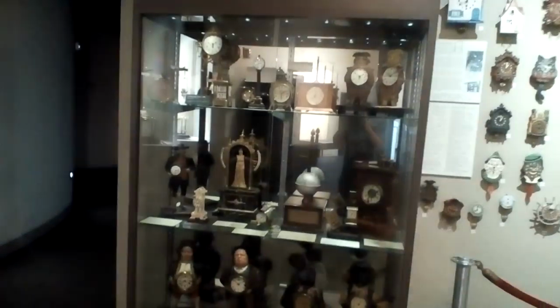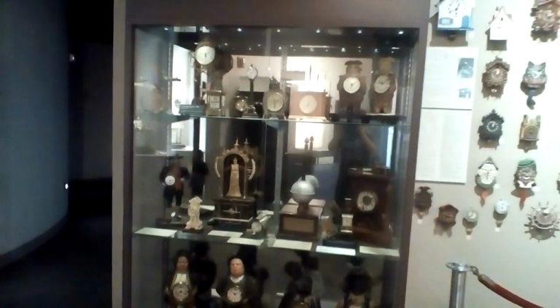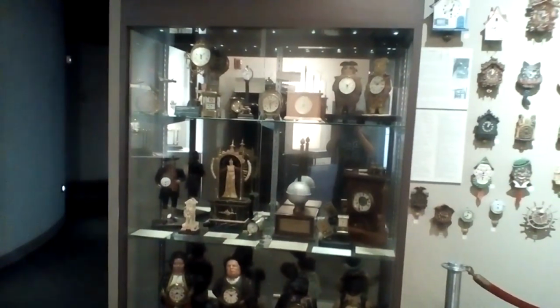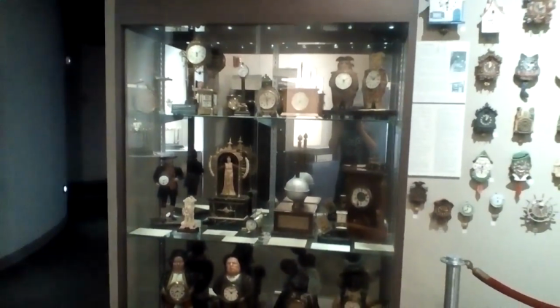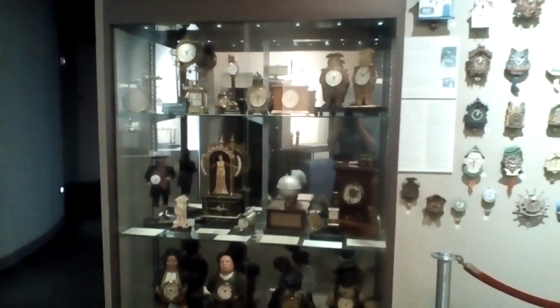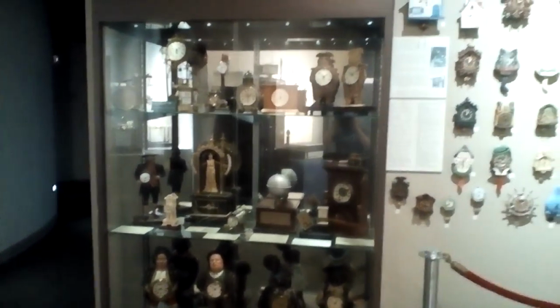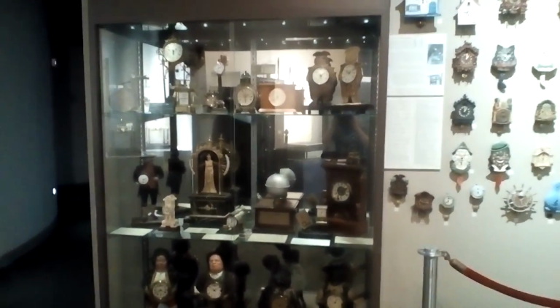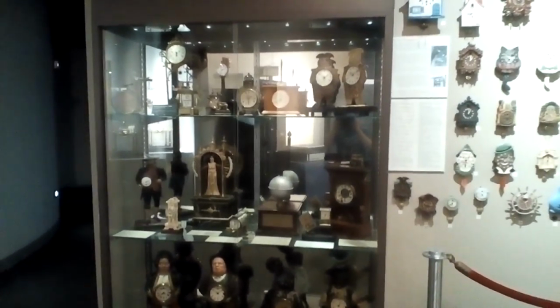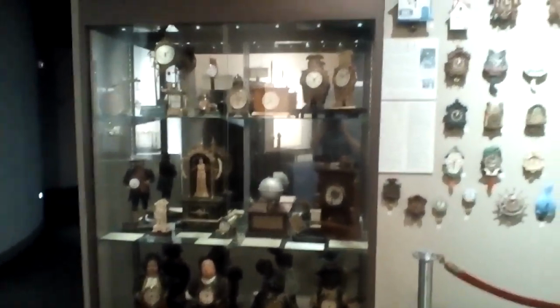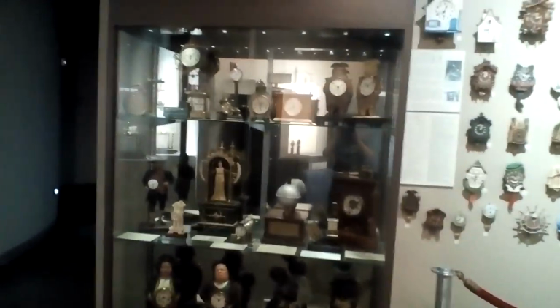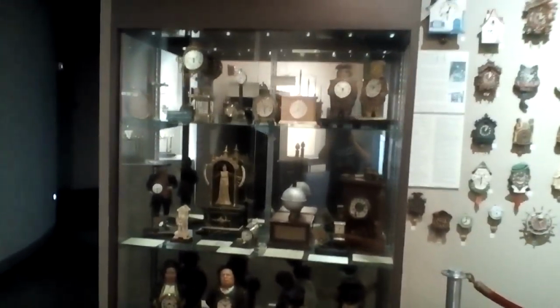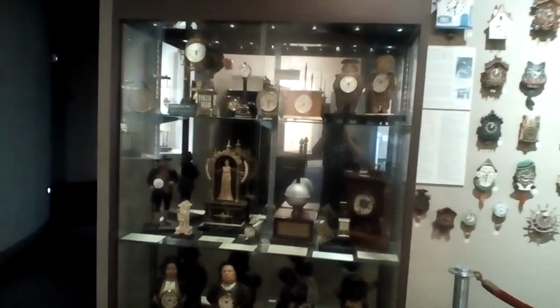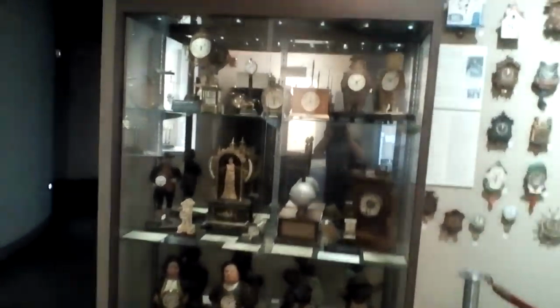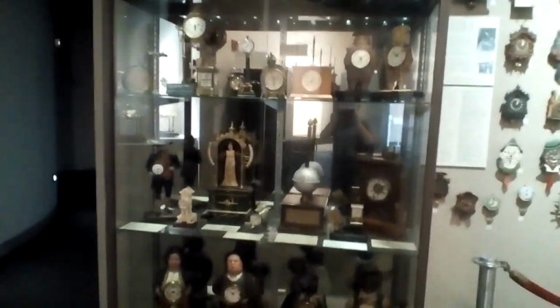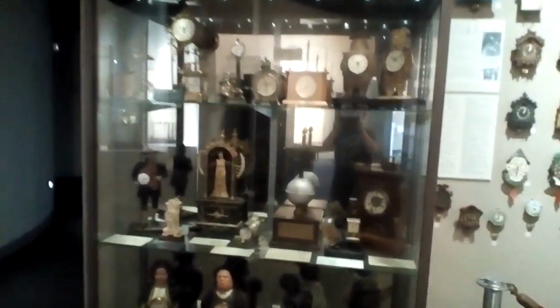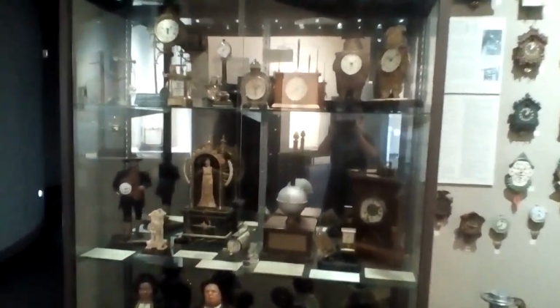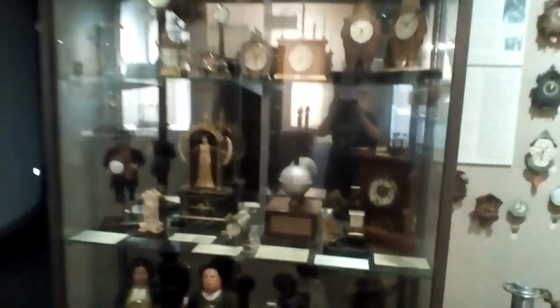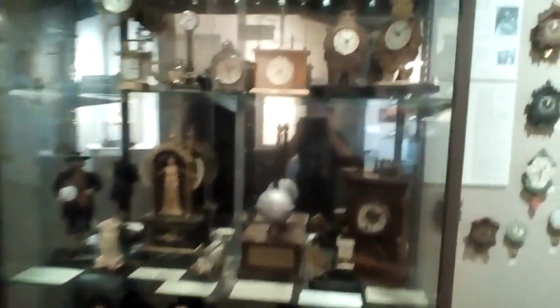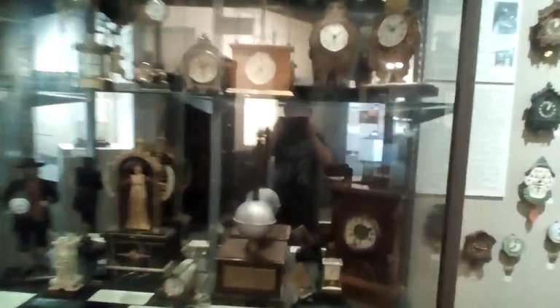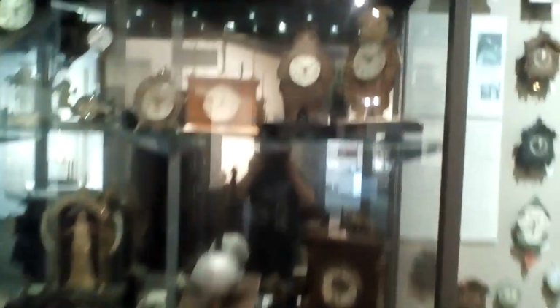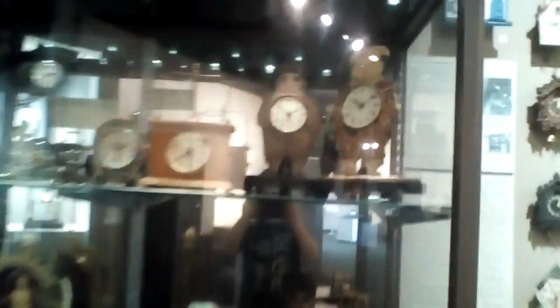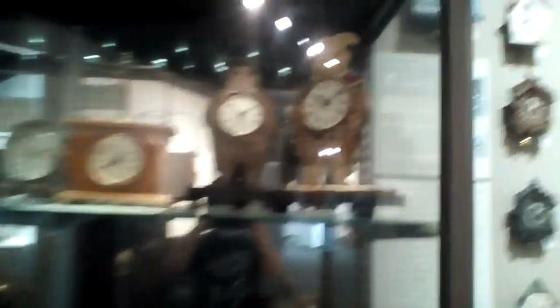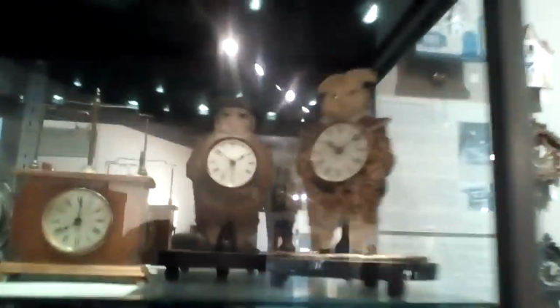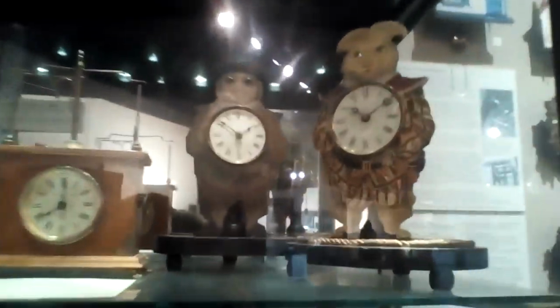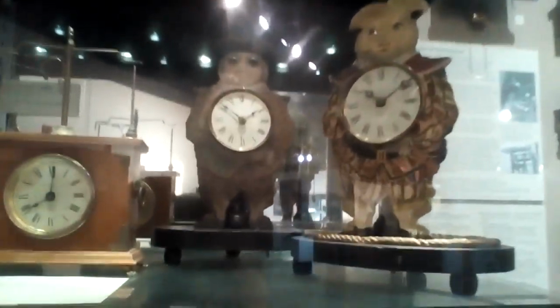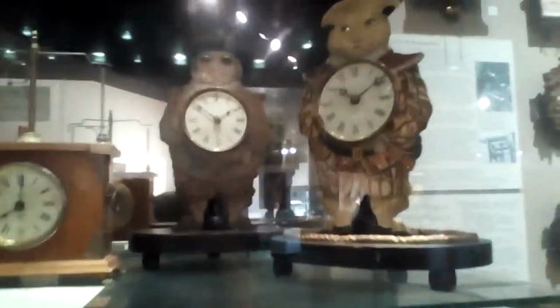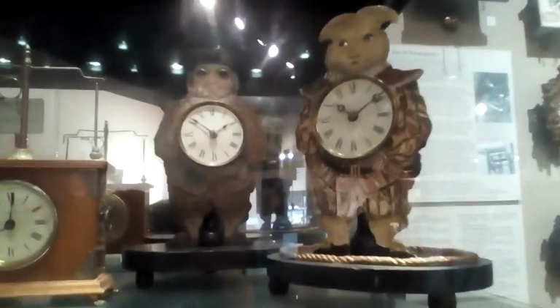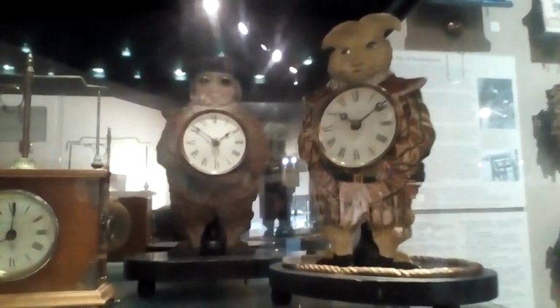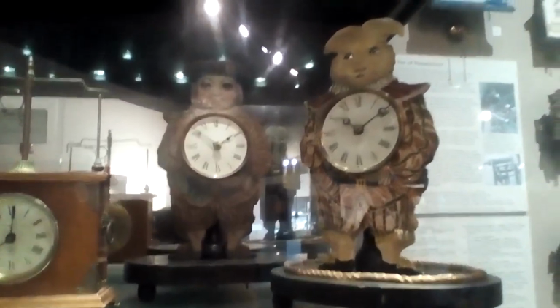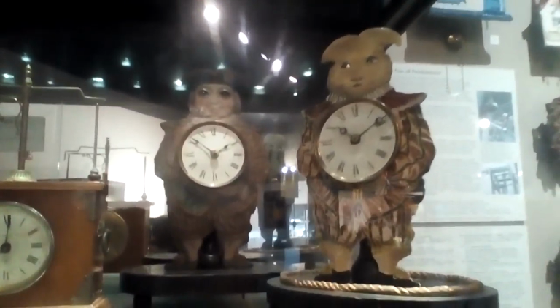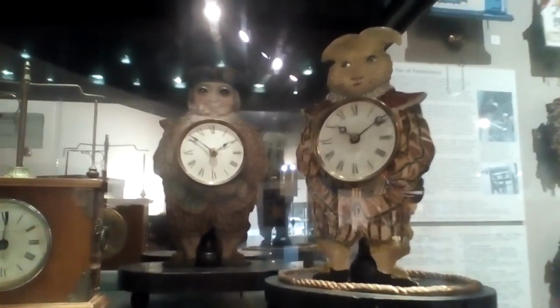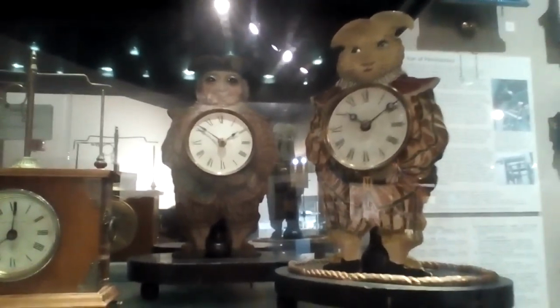Hello, I'm James with History of History. Today I'm going to show you some antique timepieces at the National Watch and Clock Museum.